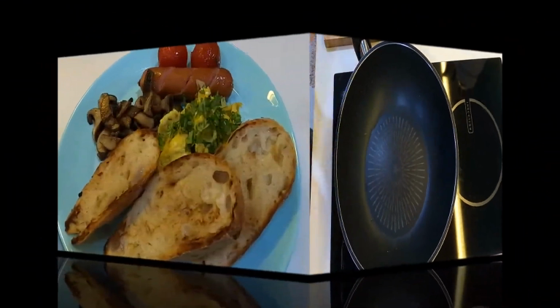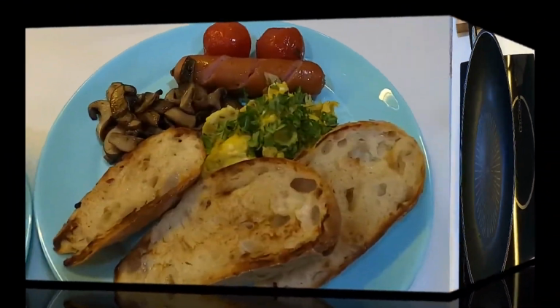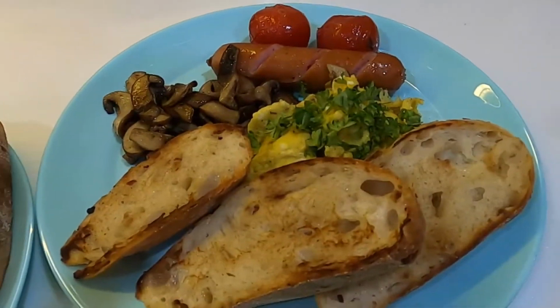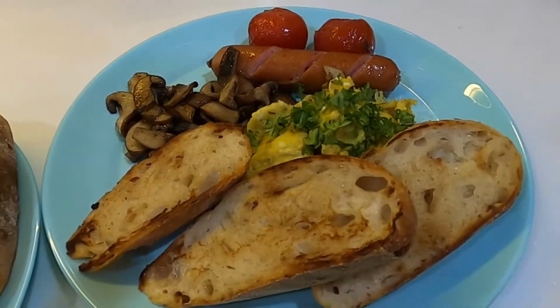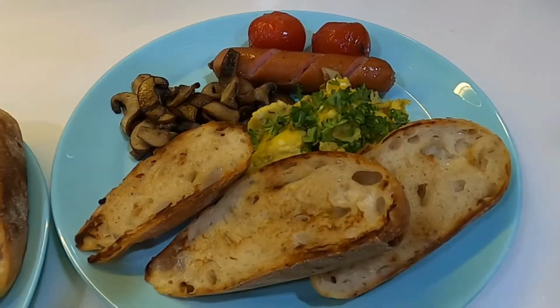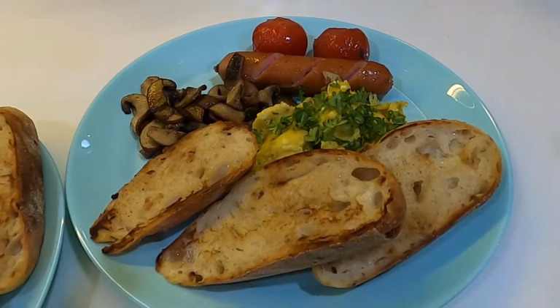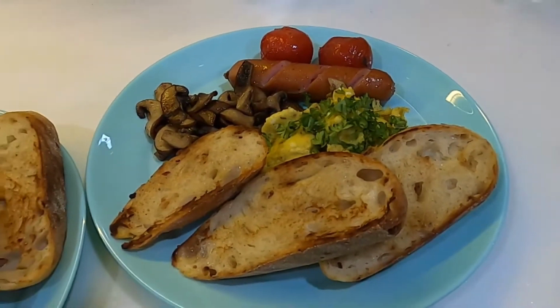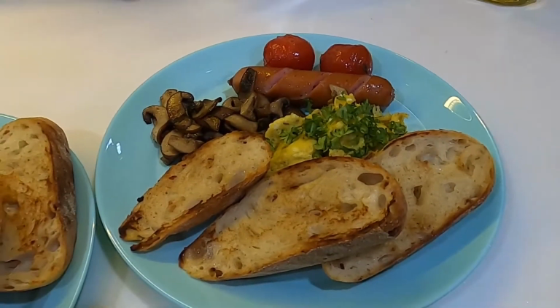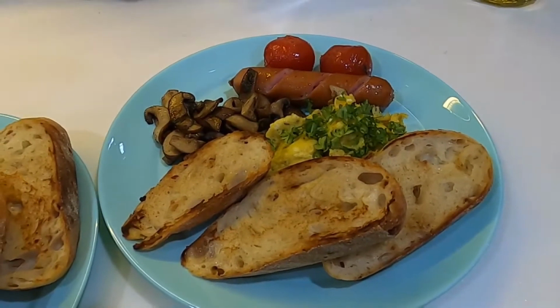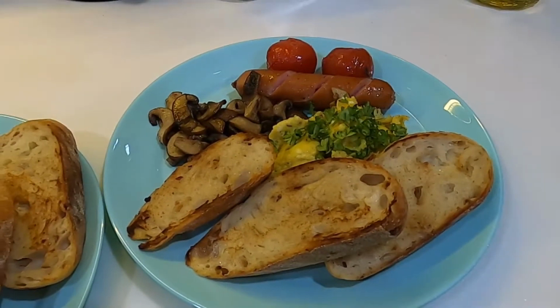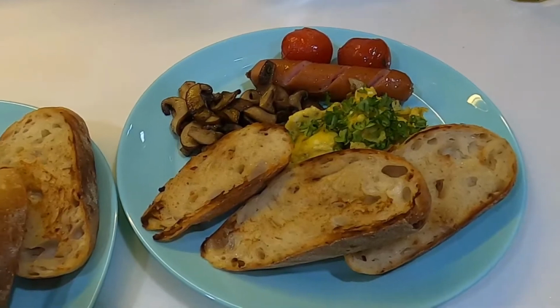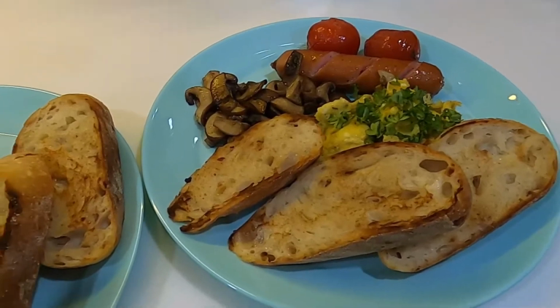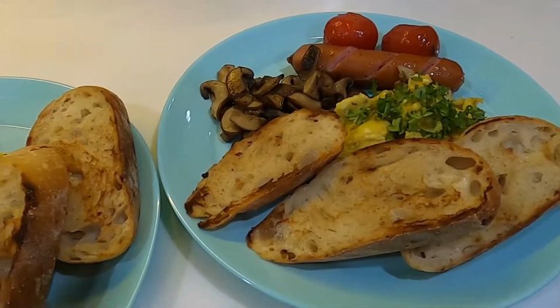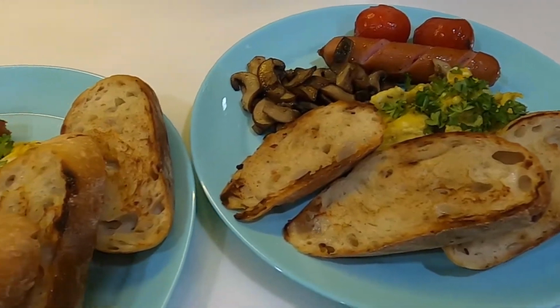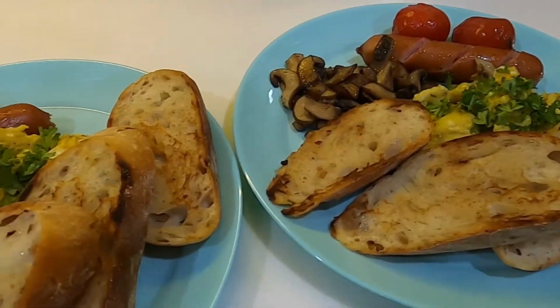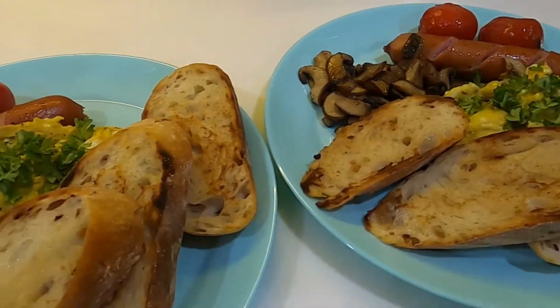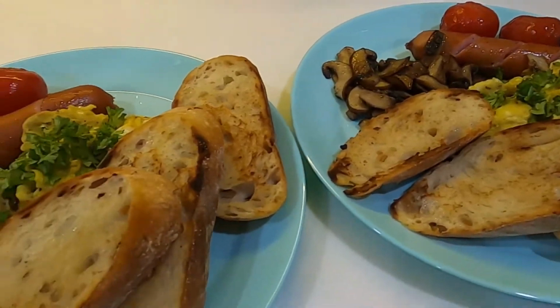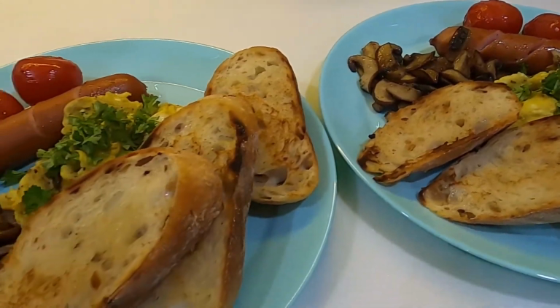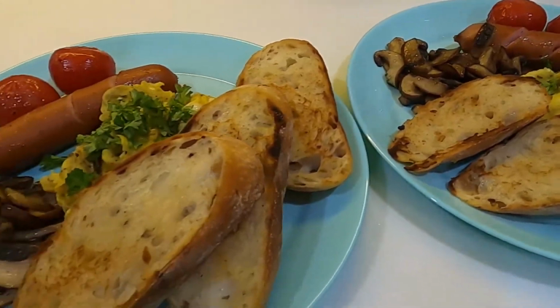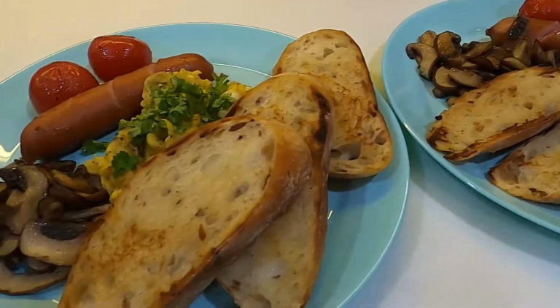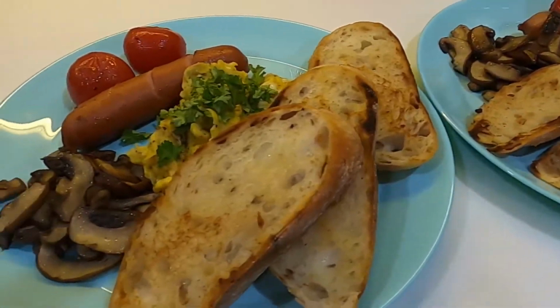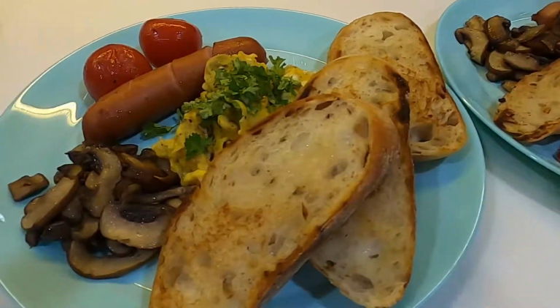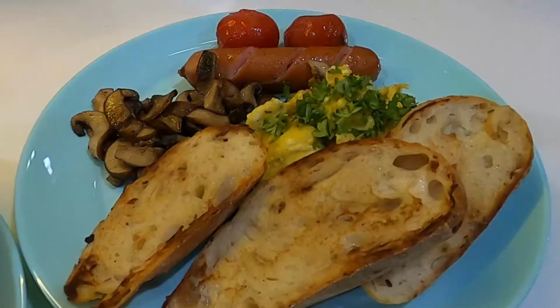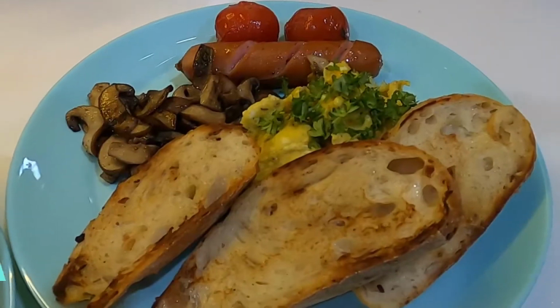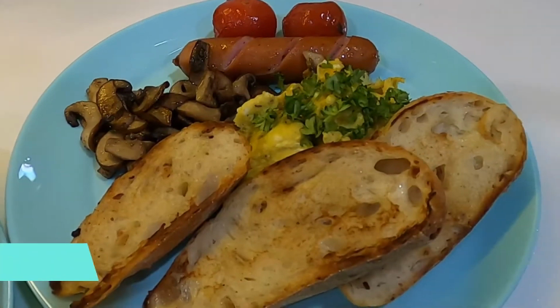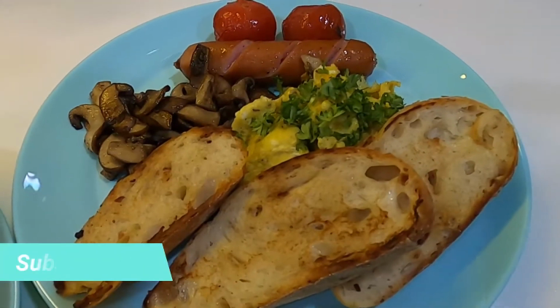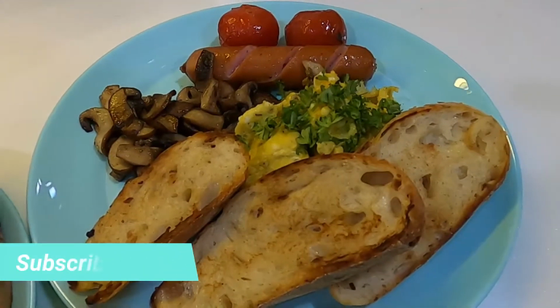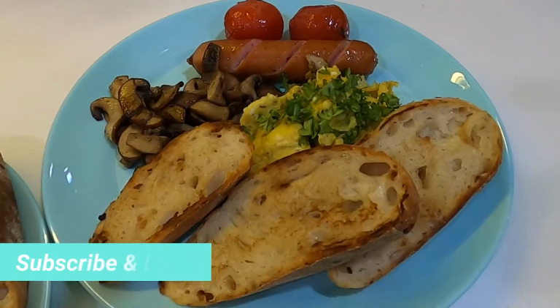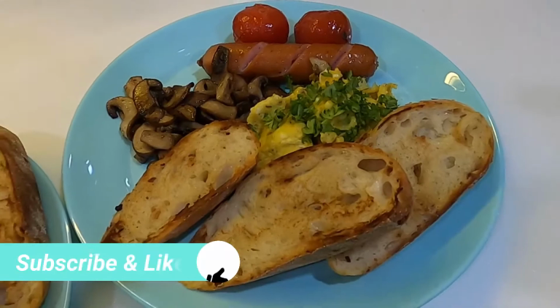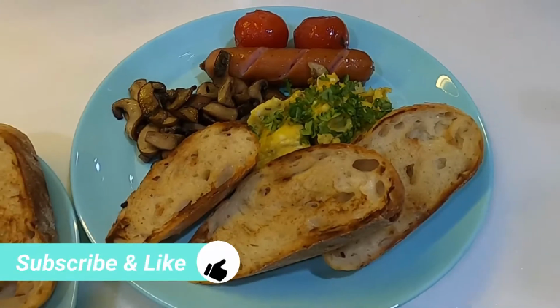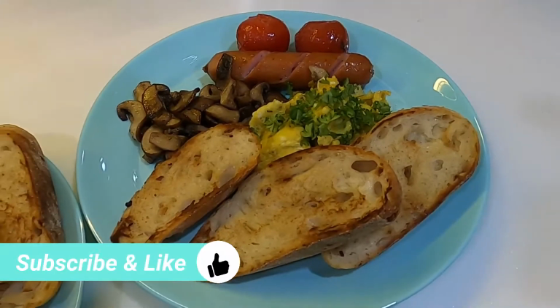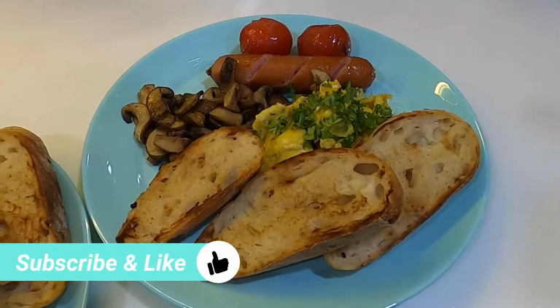This just took me about 5 minutes to prepare and another 15 minutes to cook. So you can see how easy it is actually.